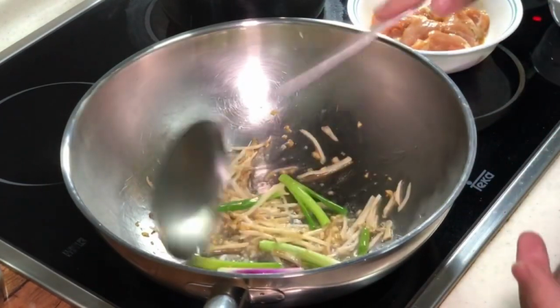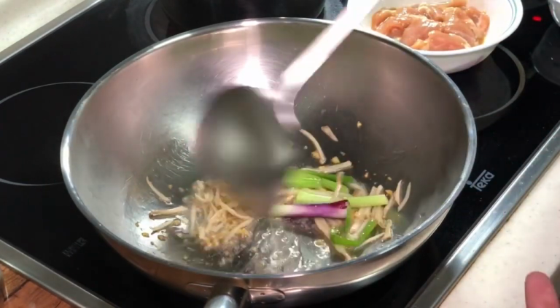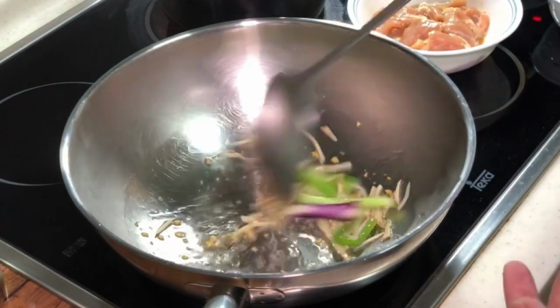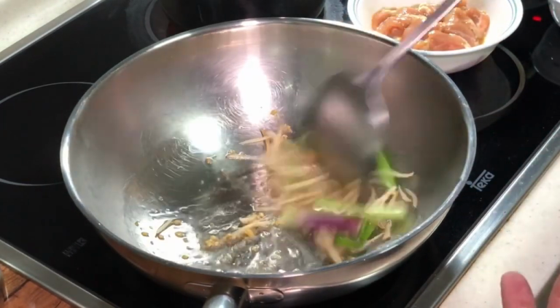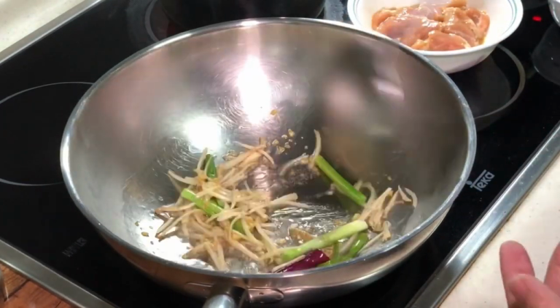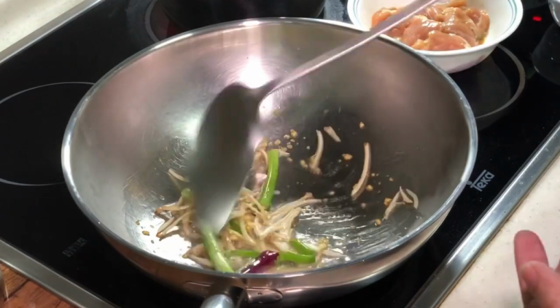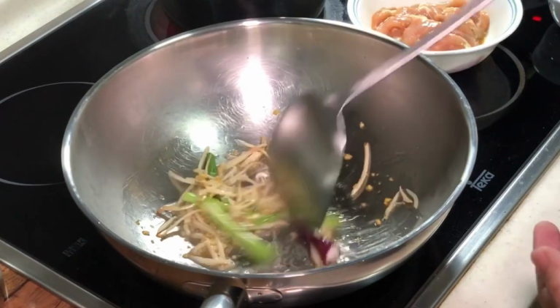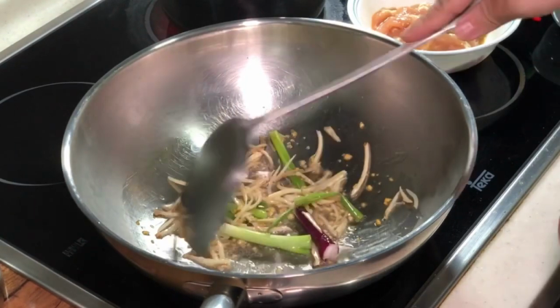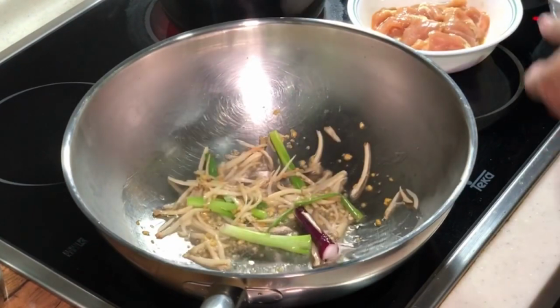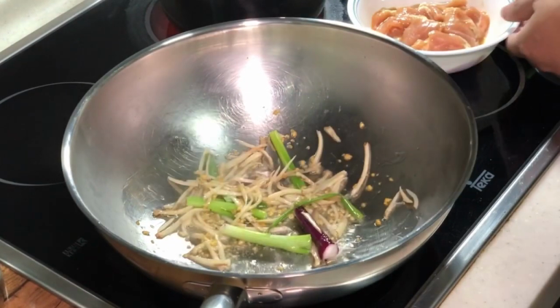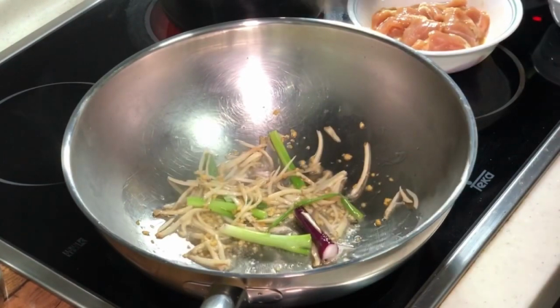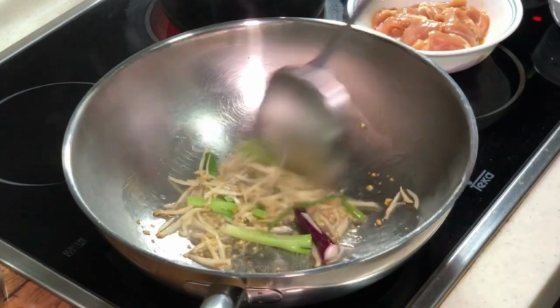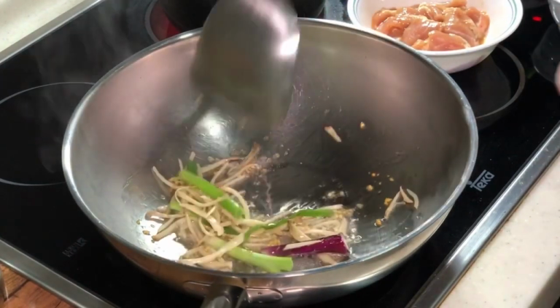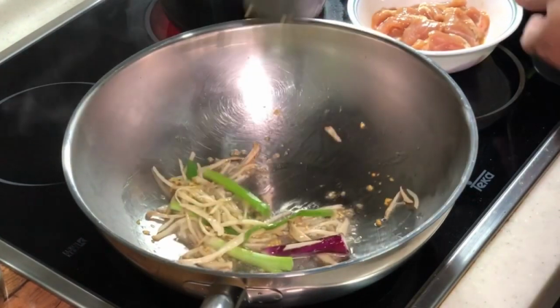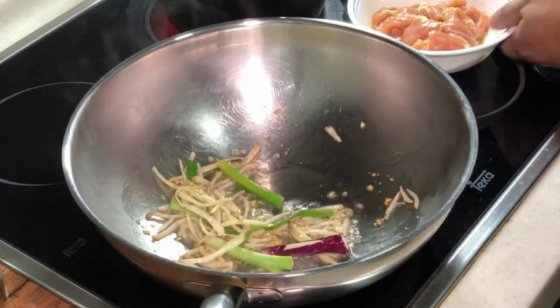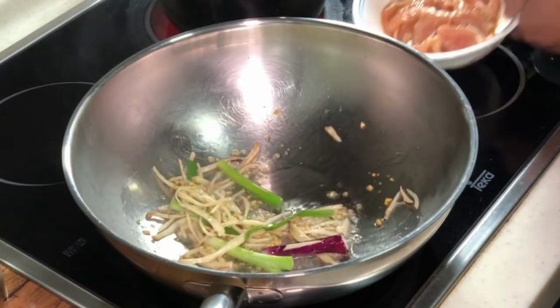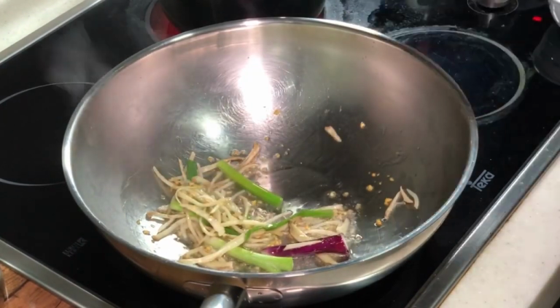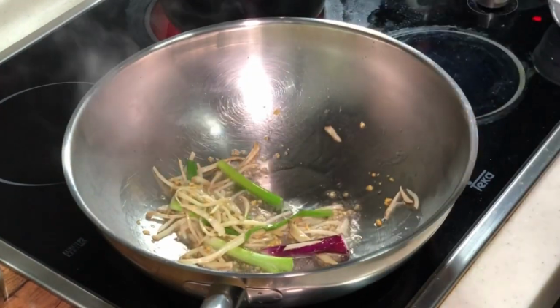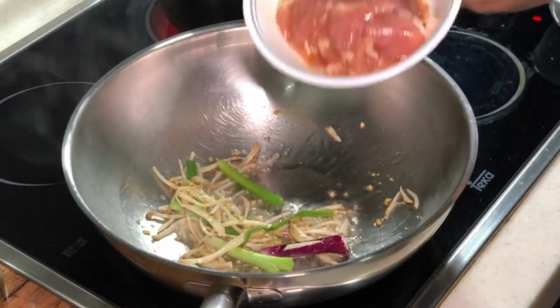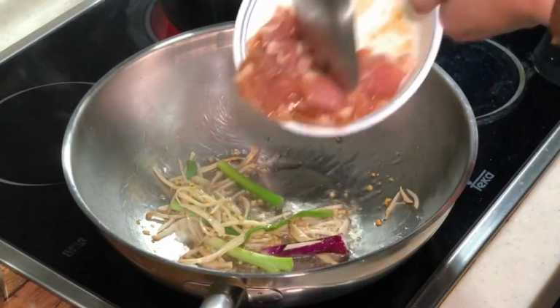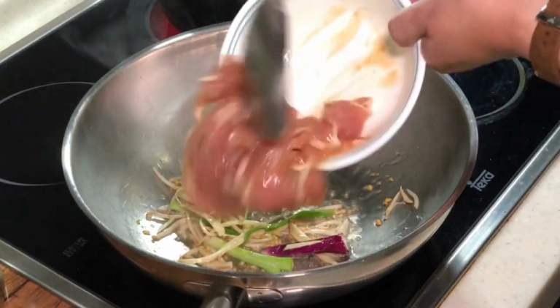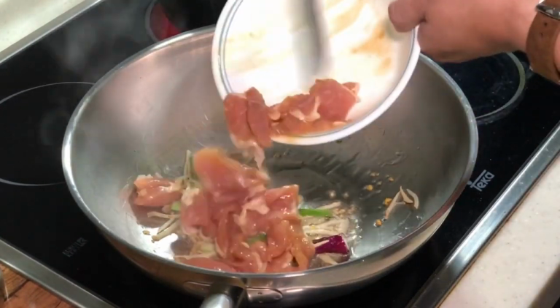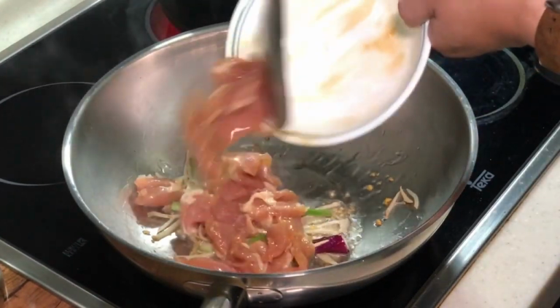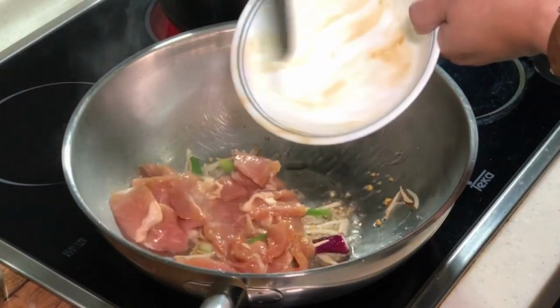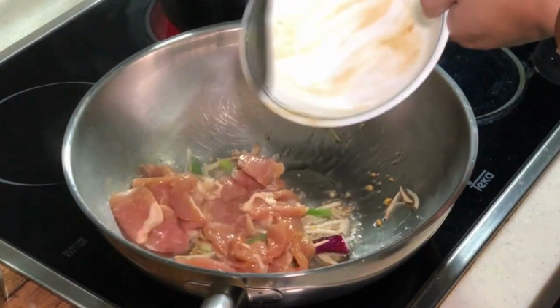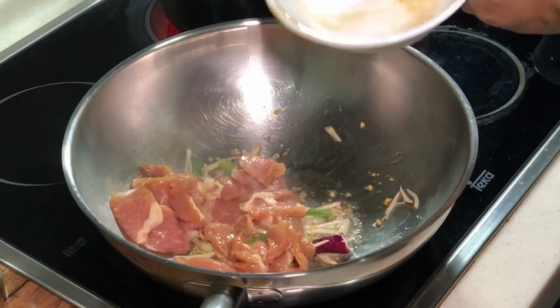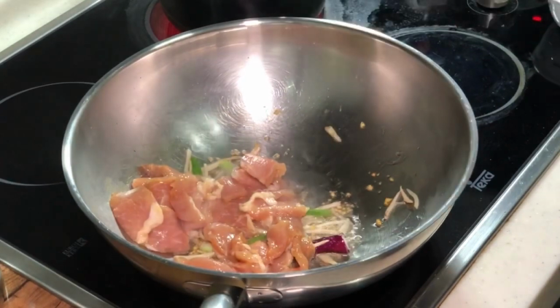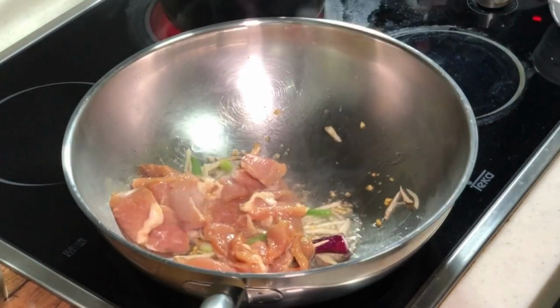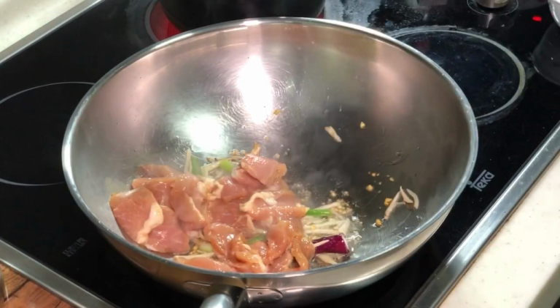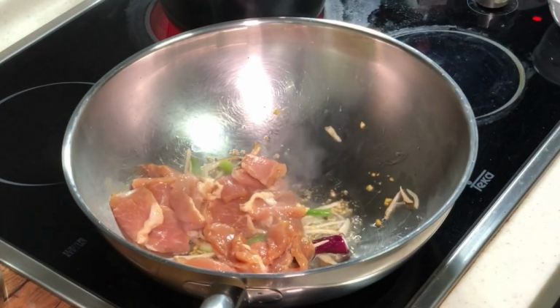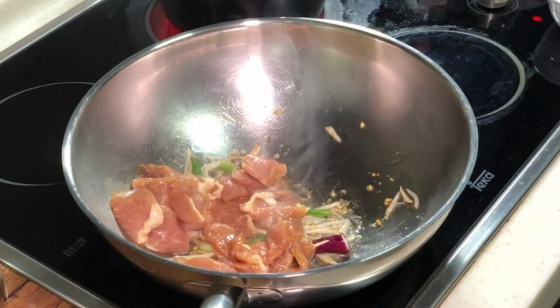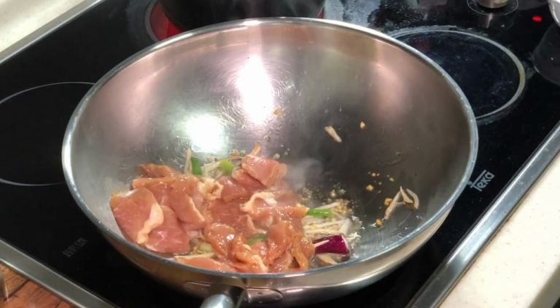Alright, immediately you can smell it — a very beautiful flavour coming out.